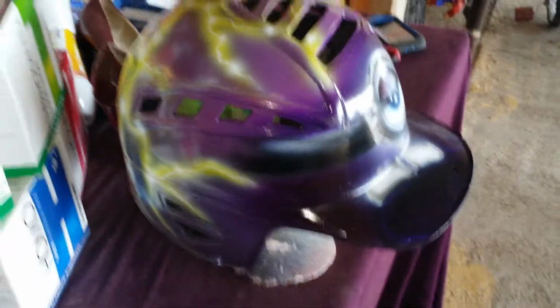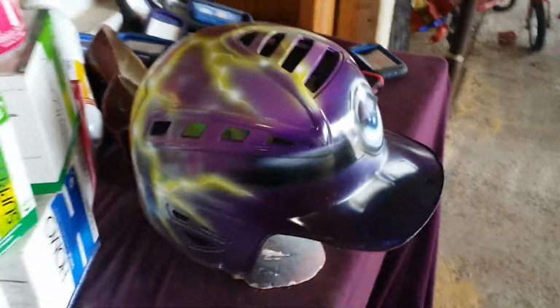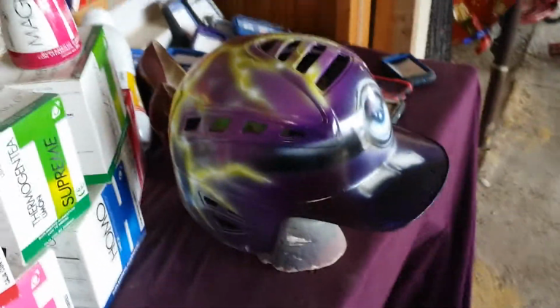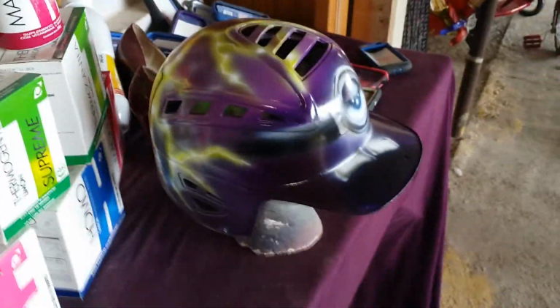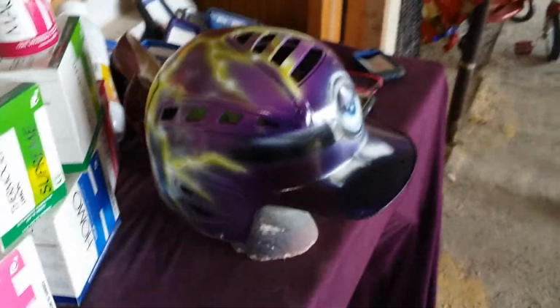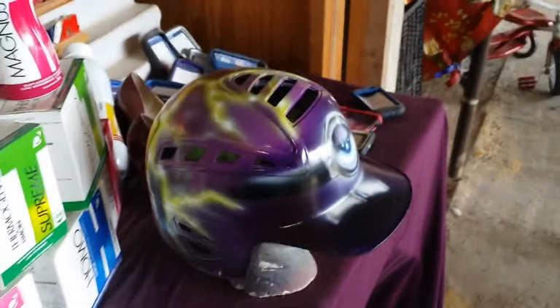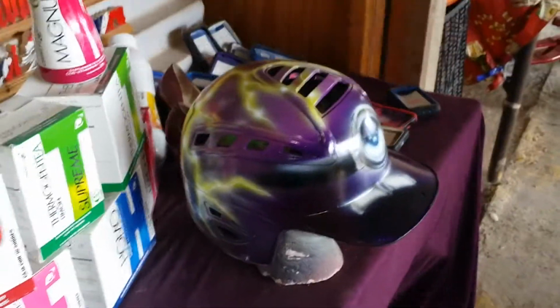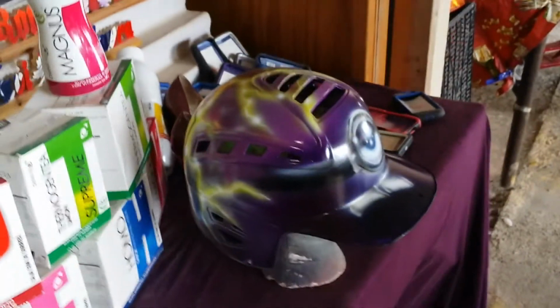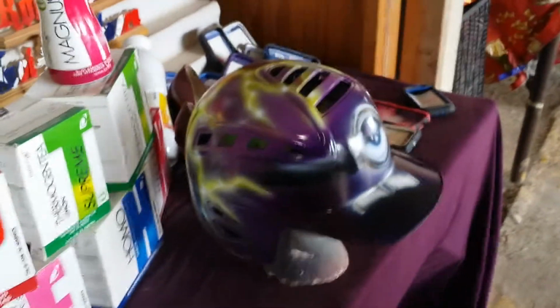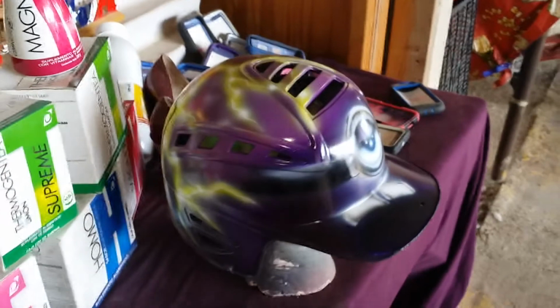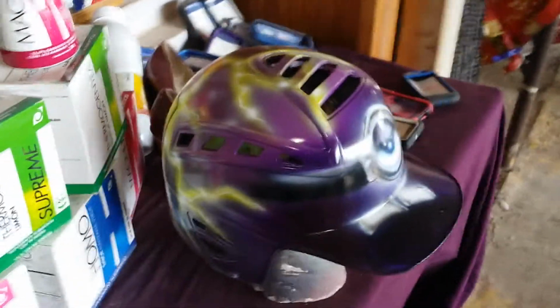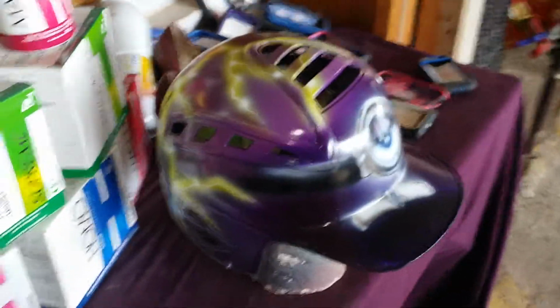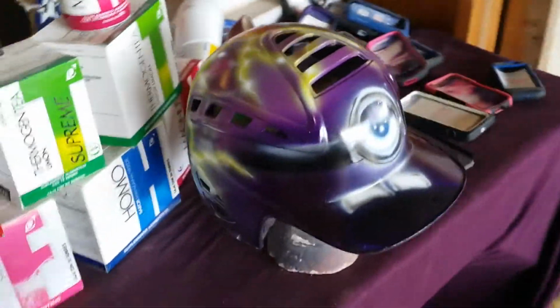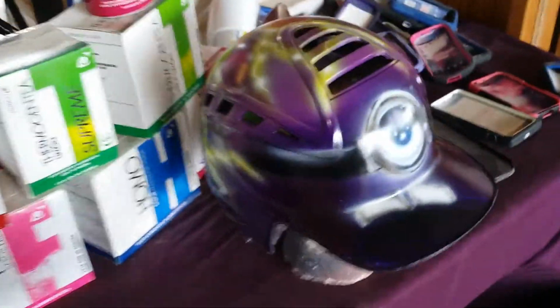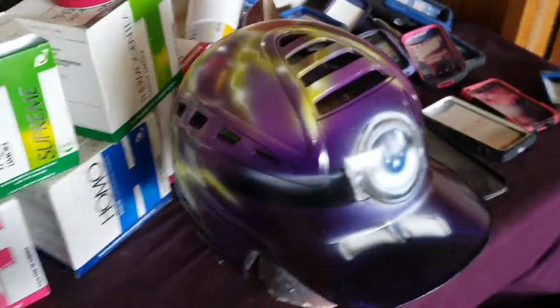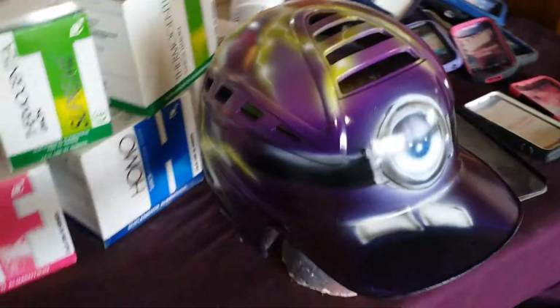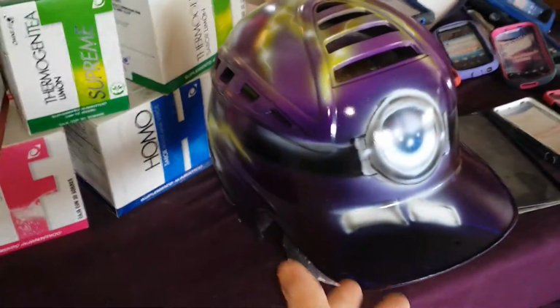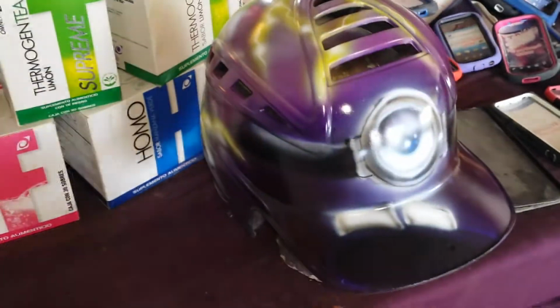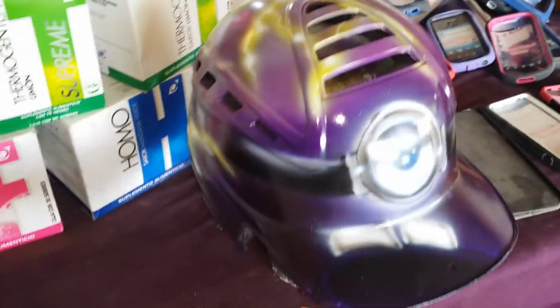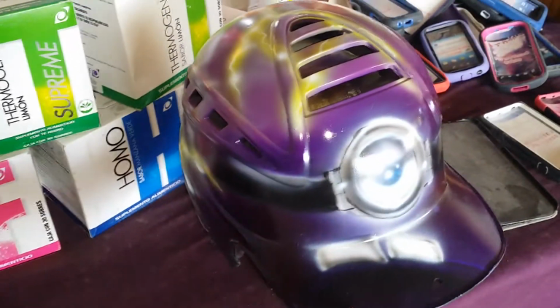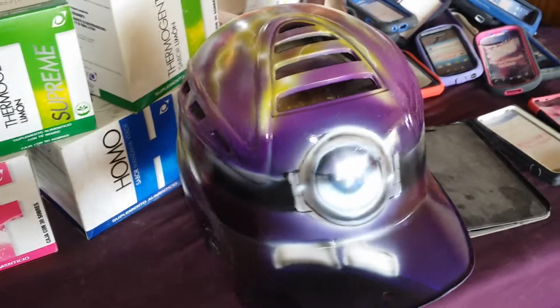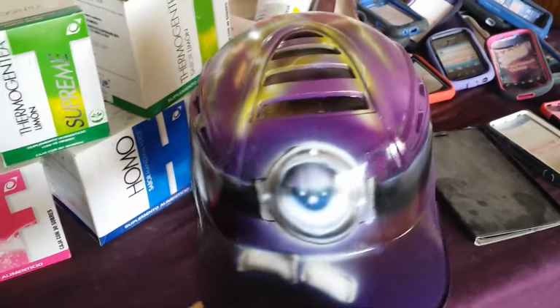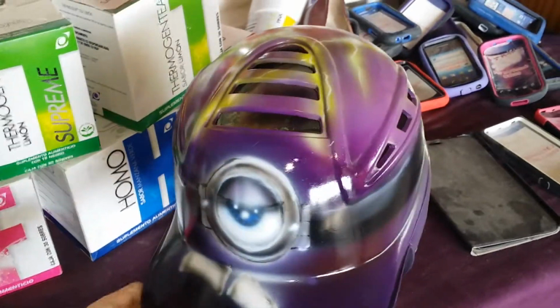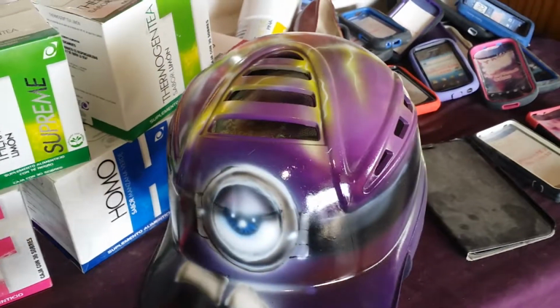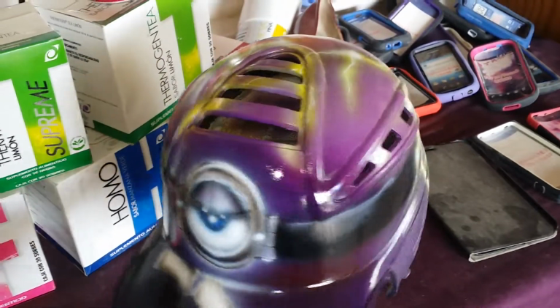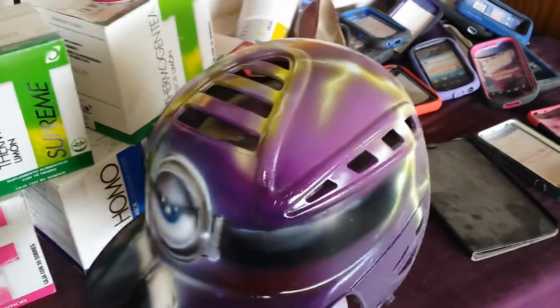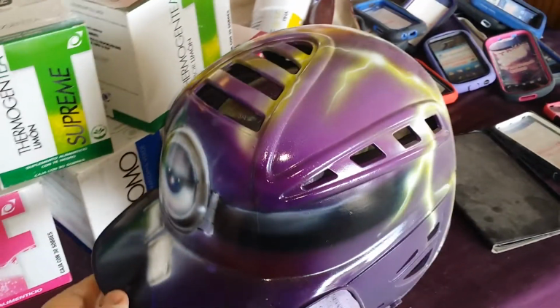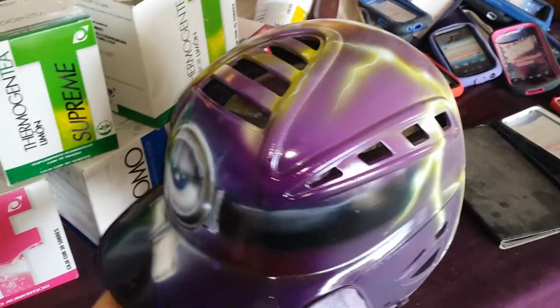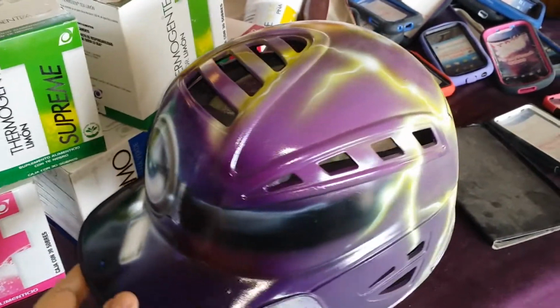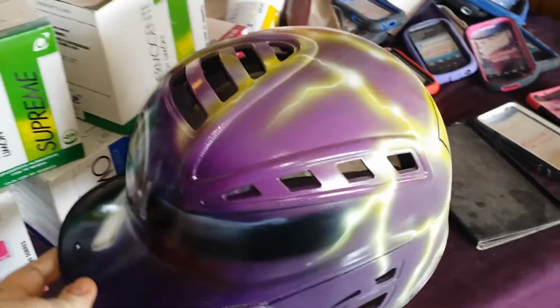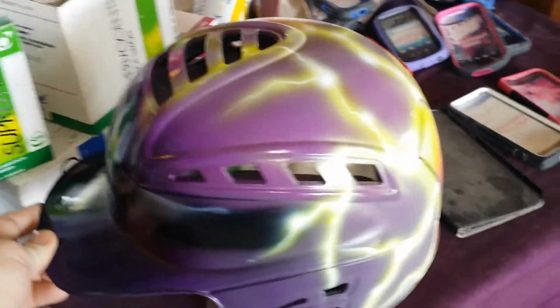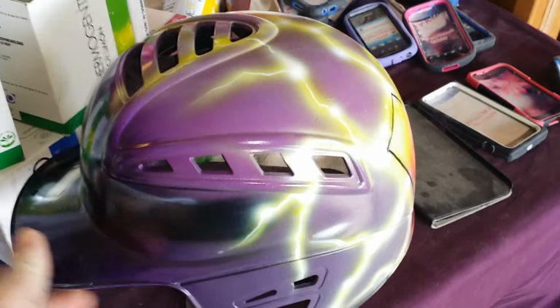This is a purple minion, the one with the single eye. It's on a beat-up helmet and I used the Infinity Airbrush on this one also. I did it with wick colors also.